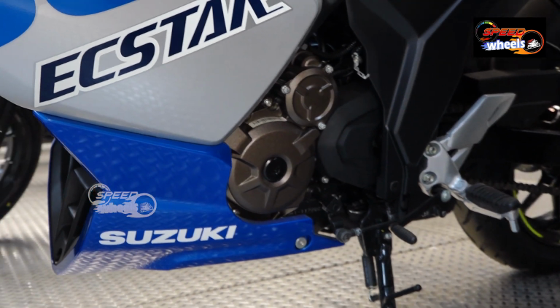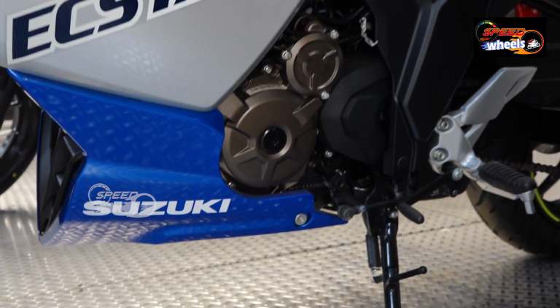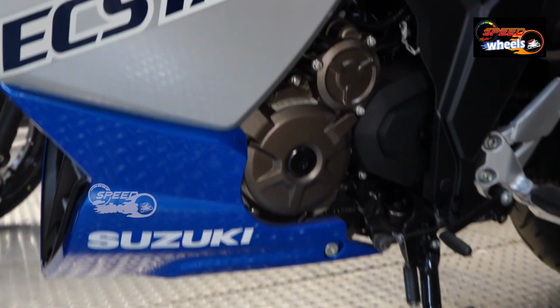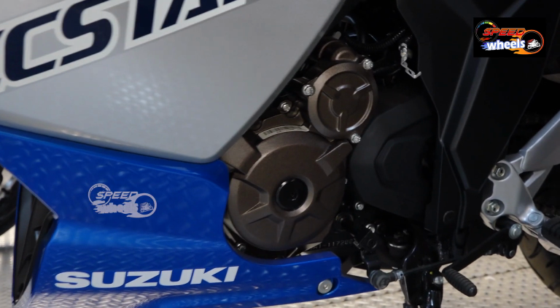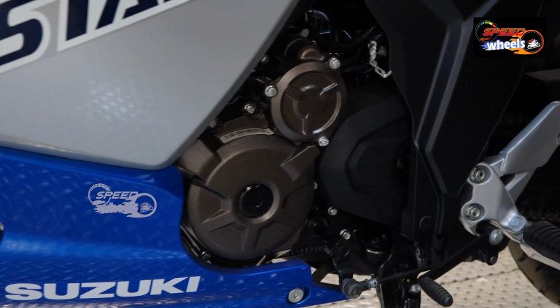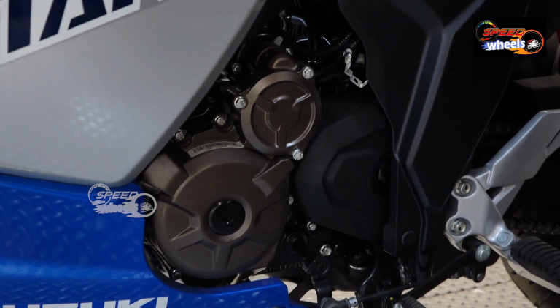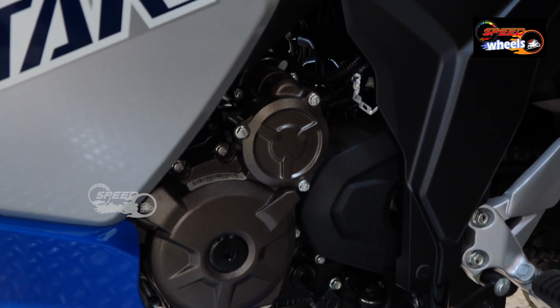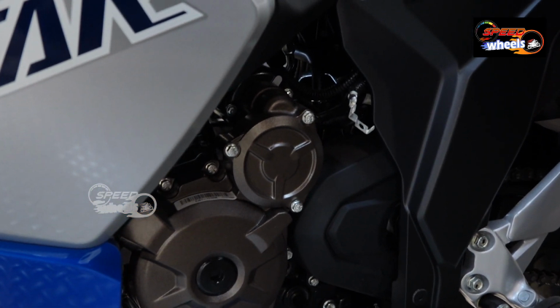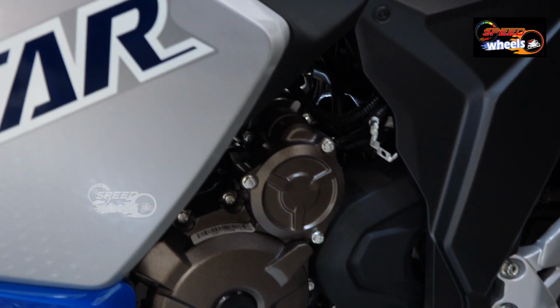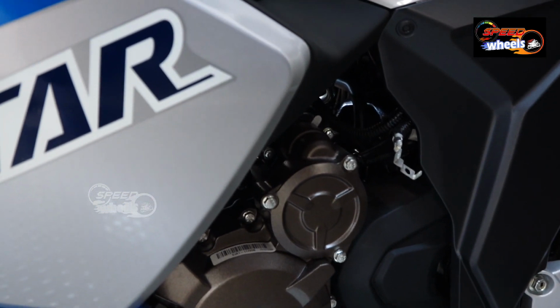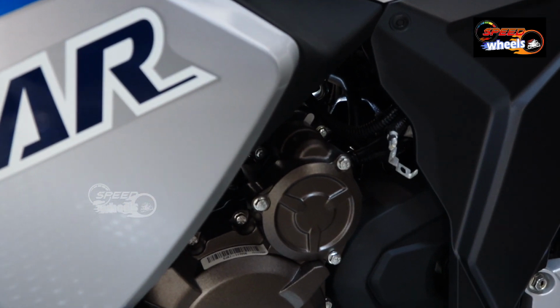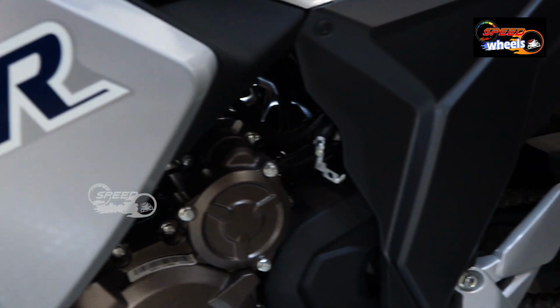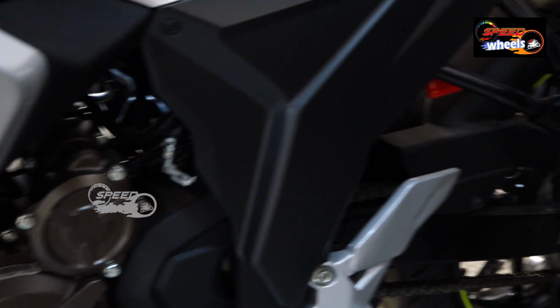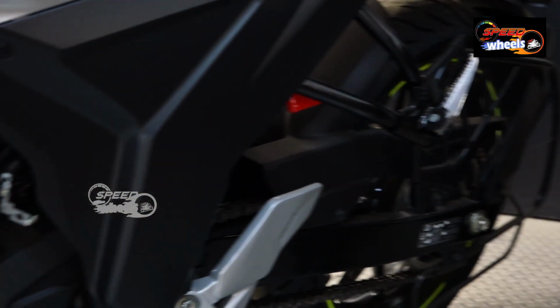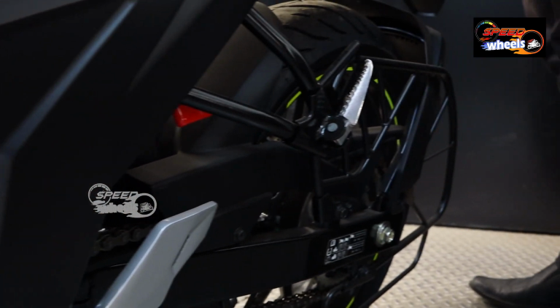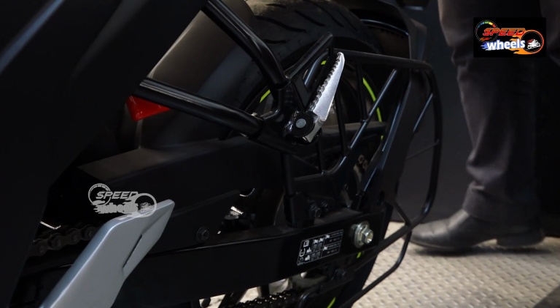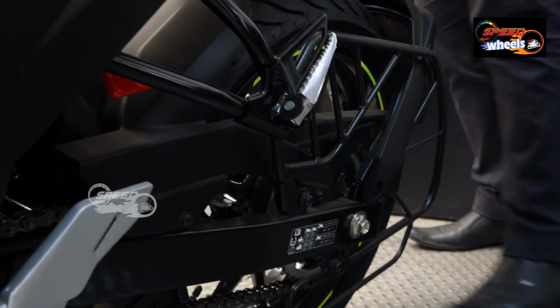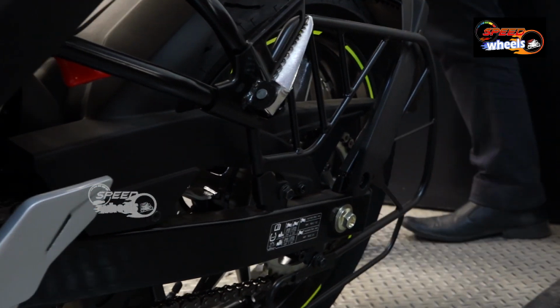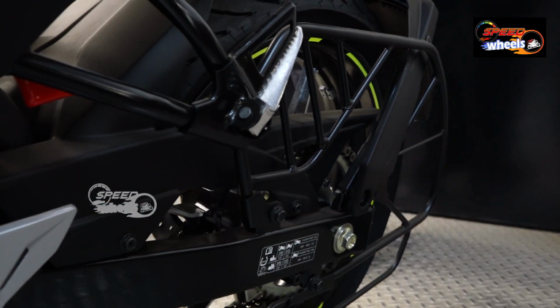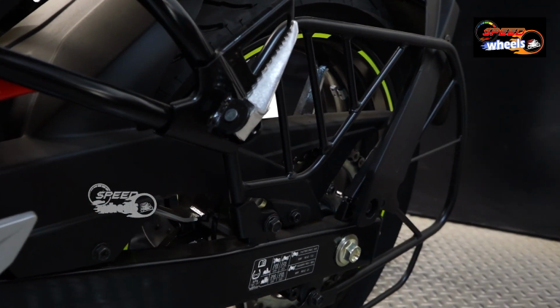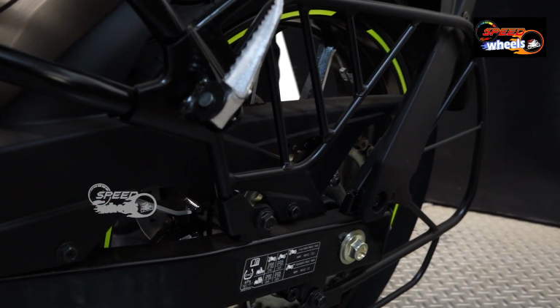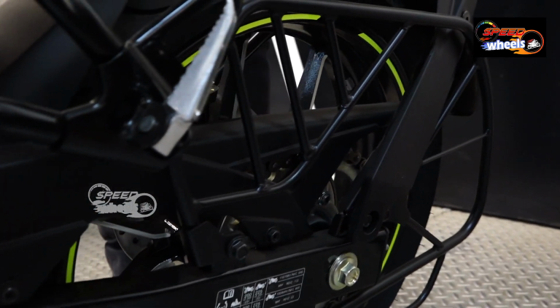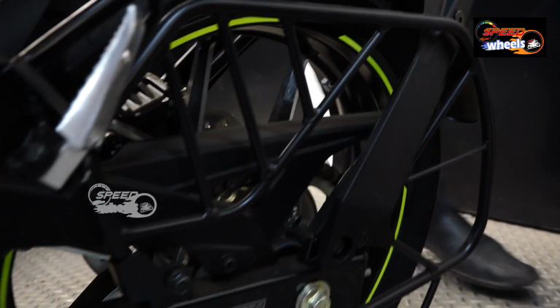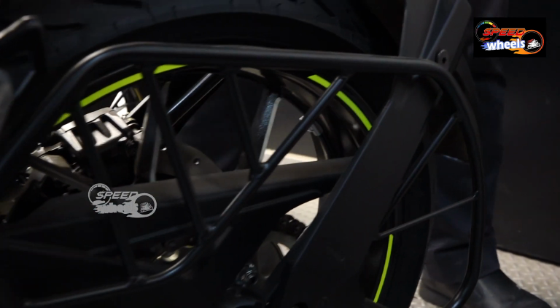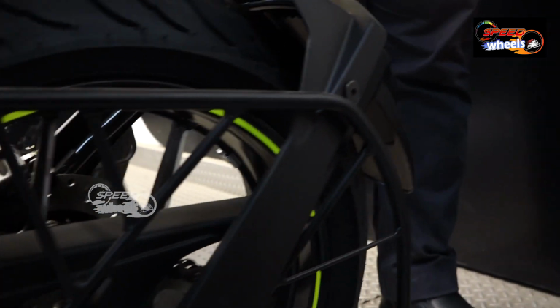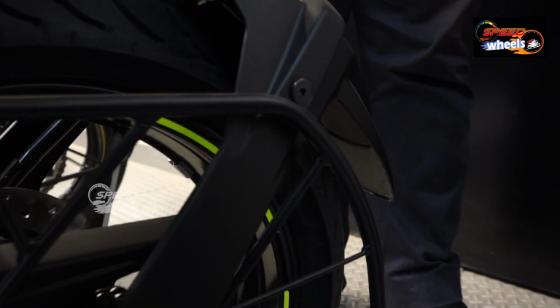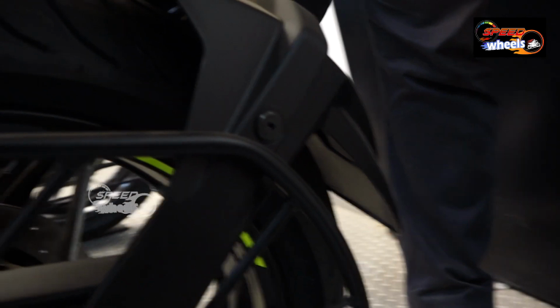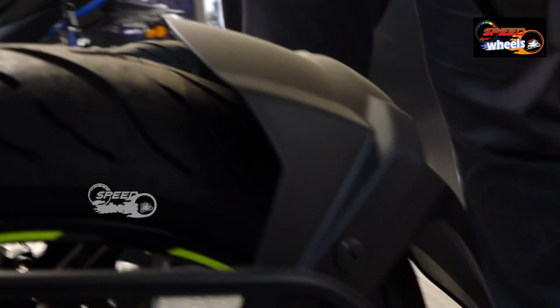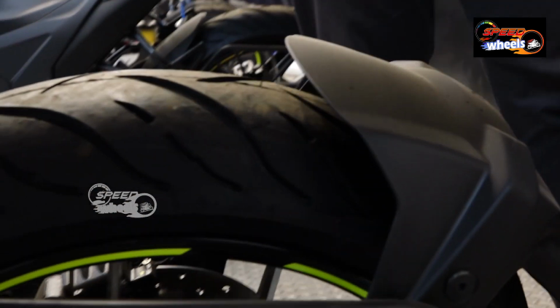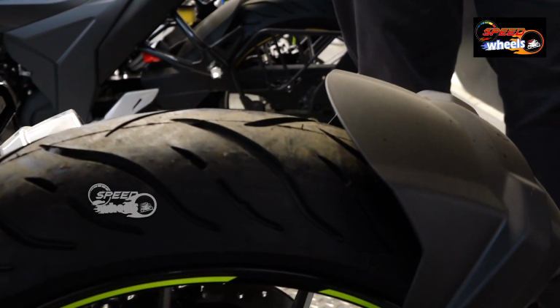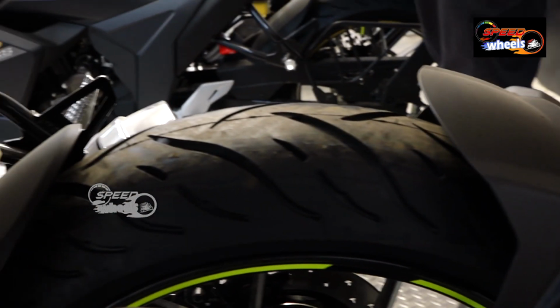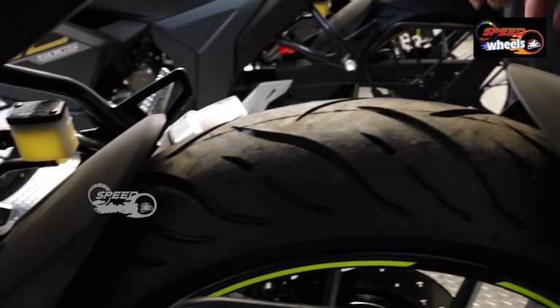There is one front brake. On the back side, you have a disc brake at the rear, and we can see the rear tire.